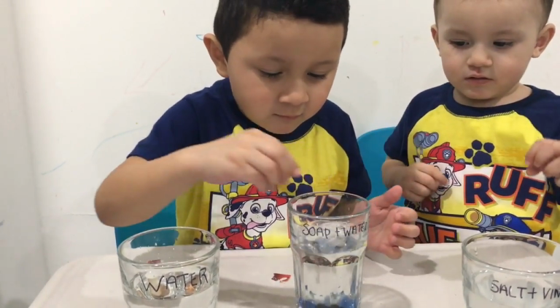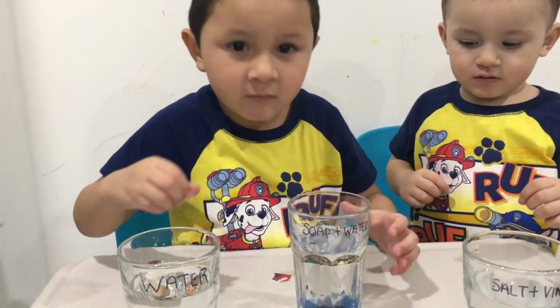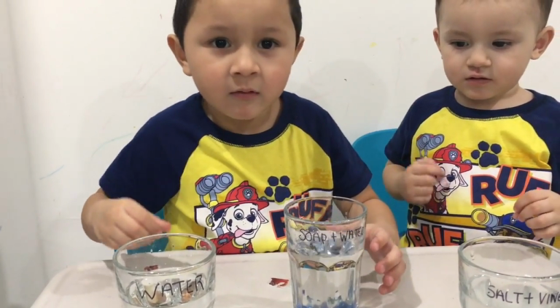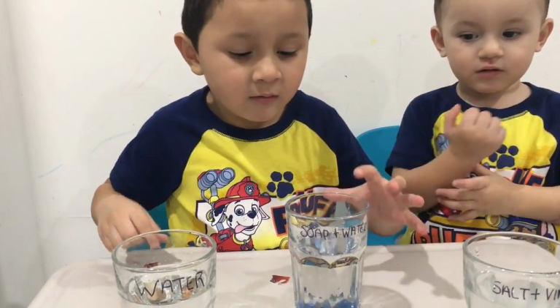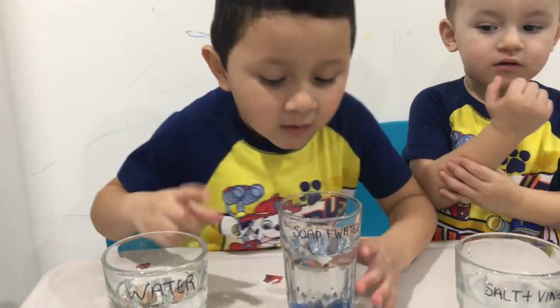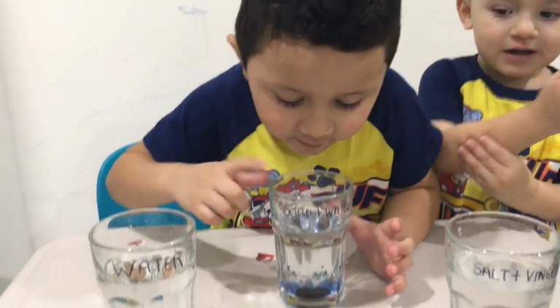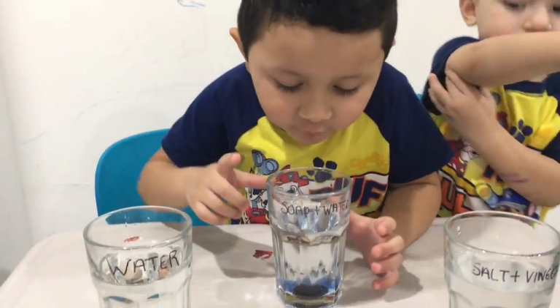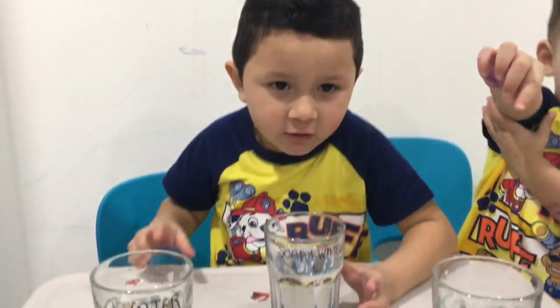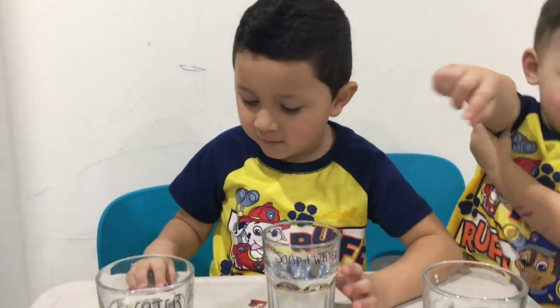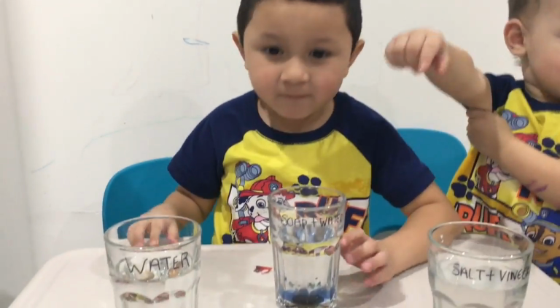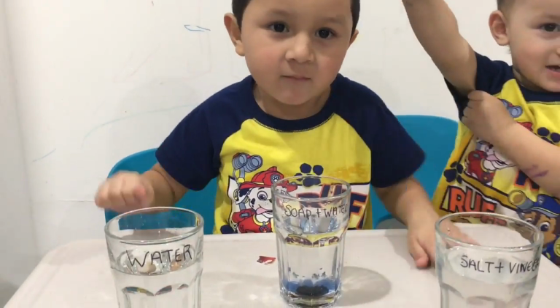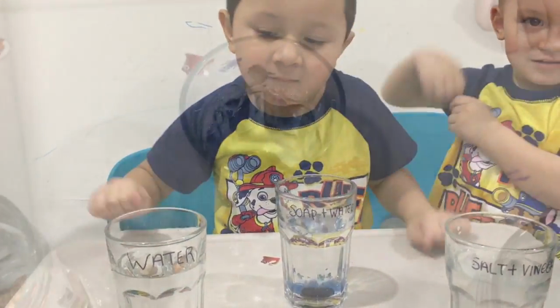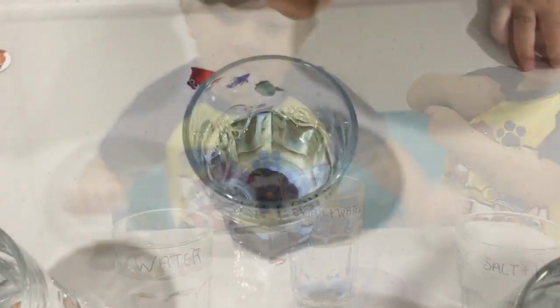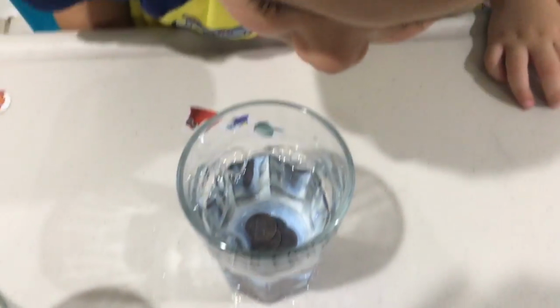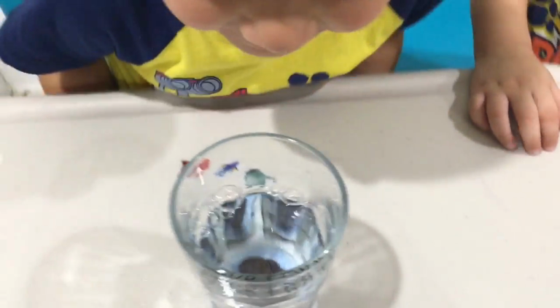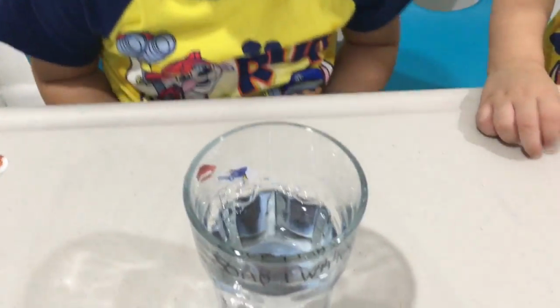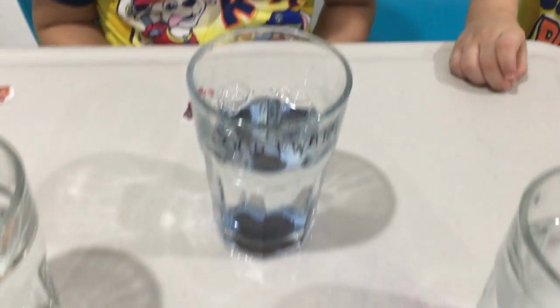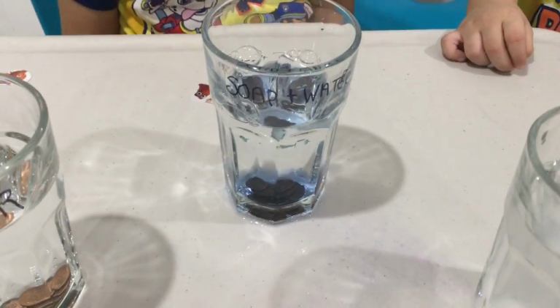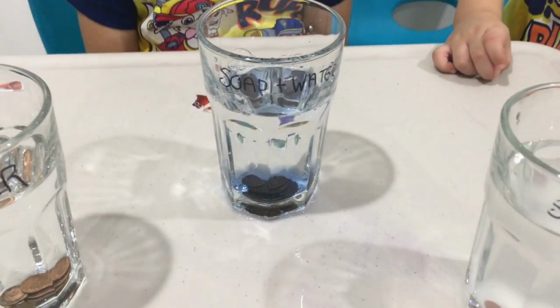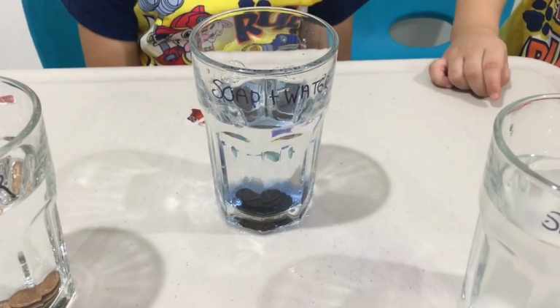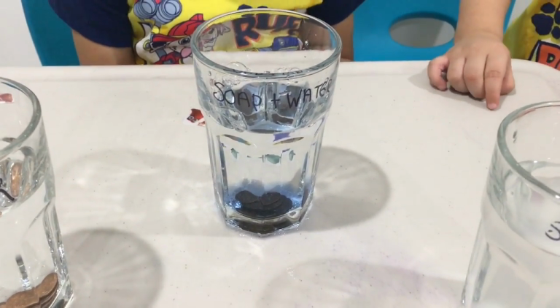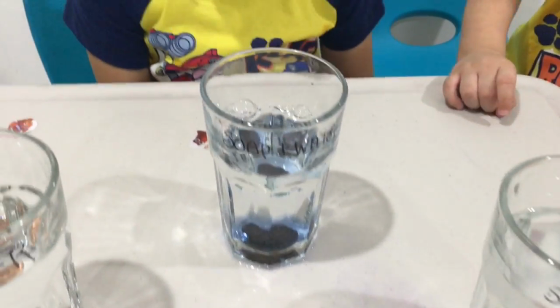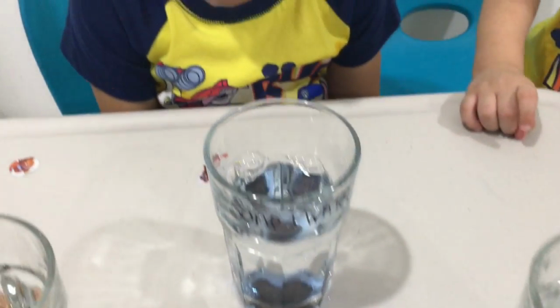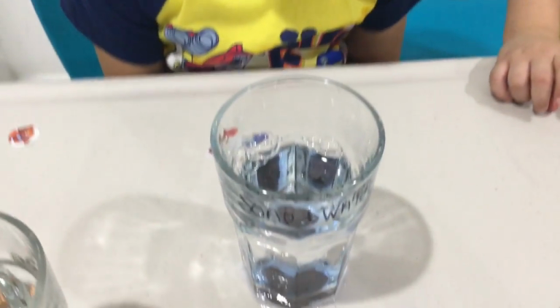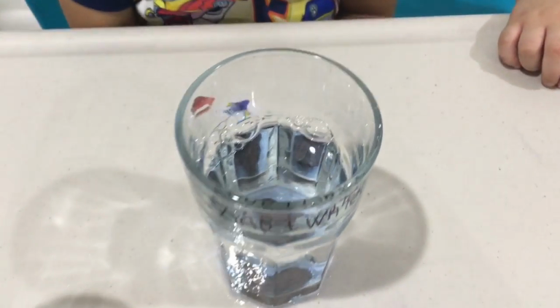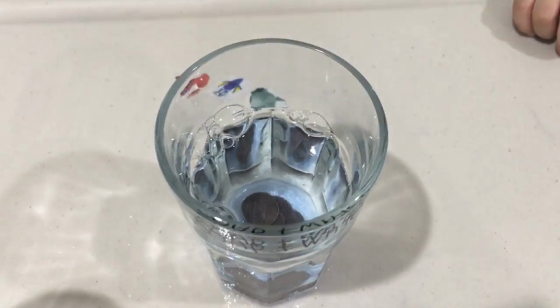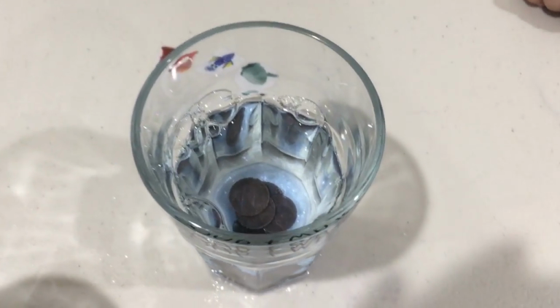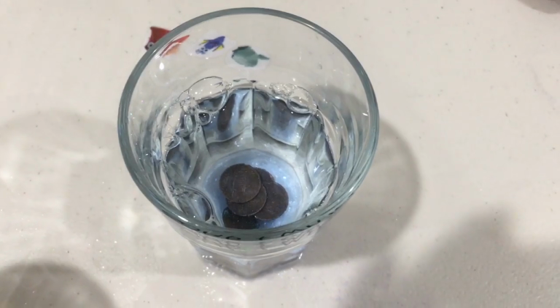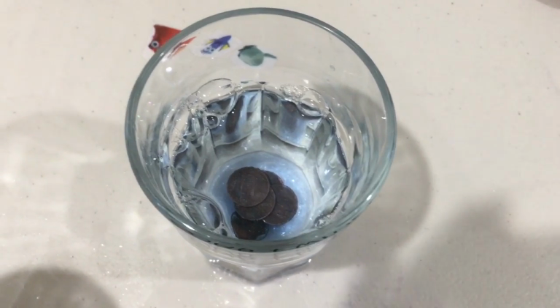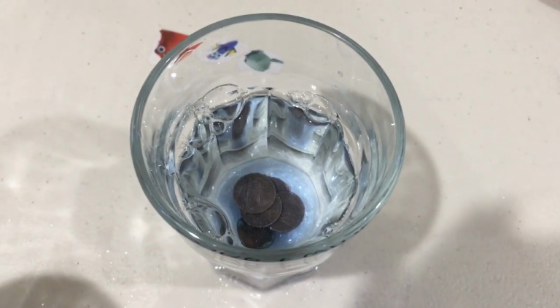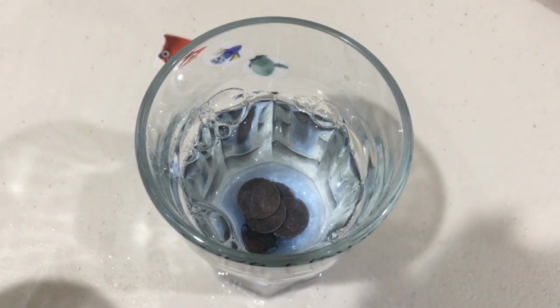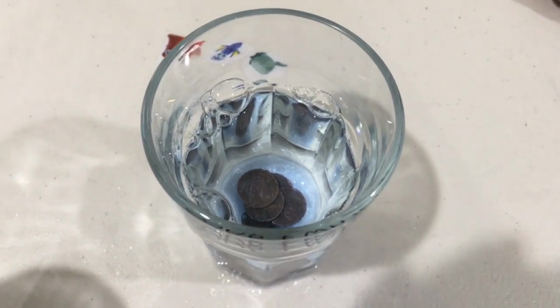Where are you putting it now? In the soap and water. What's happening? I don't know. Is the soap and water cleaning the penny? Yes. Yes?